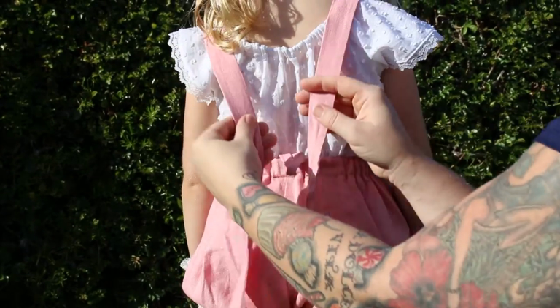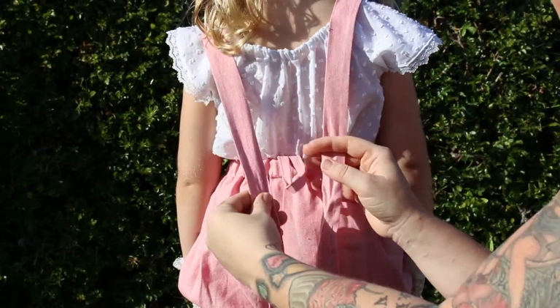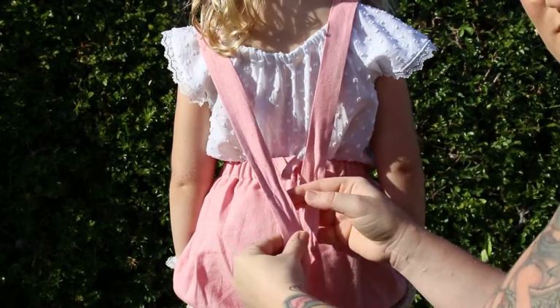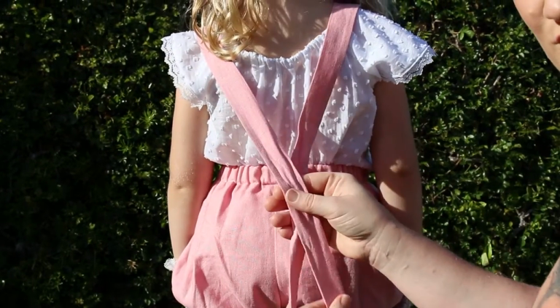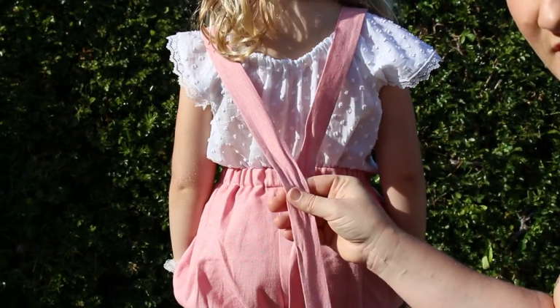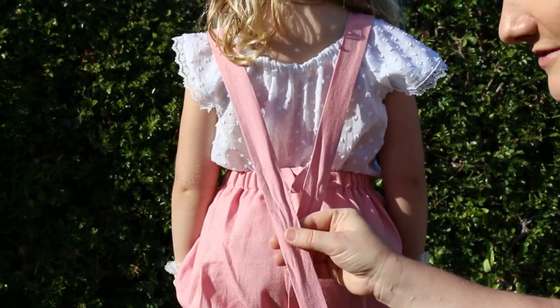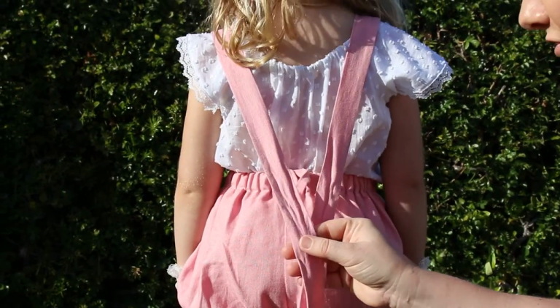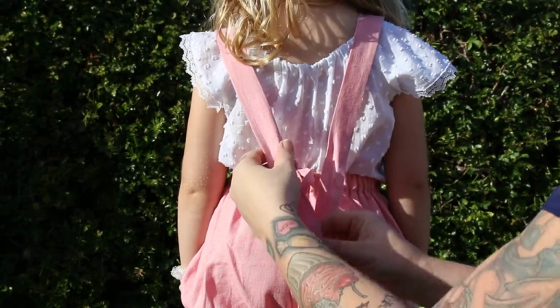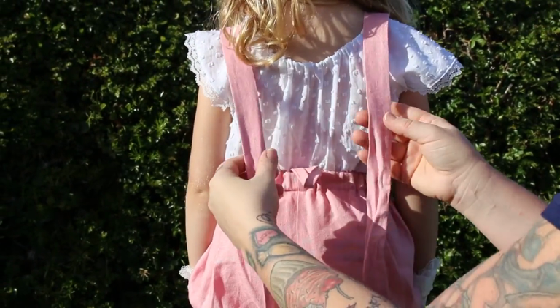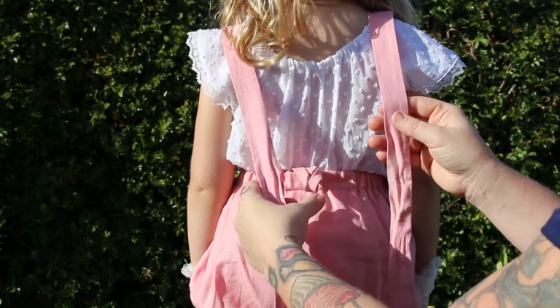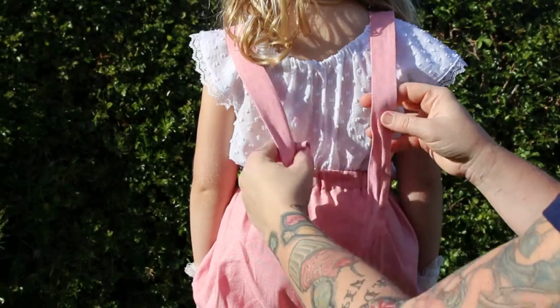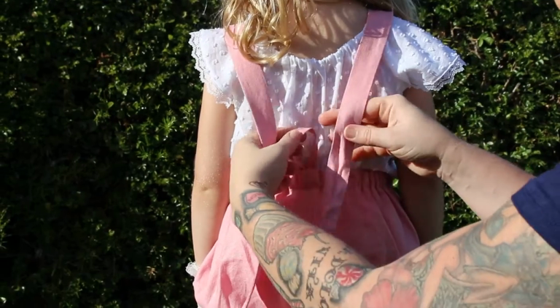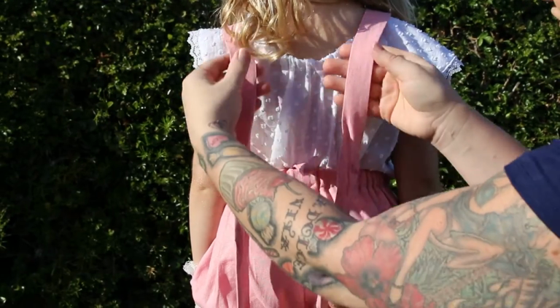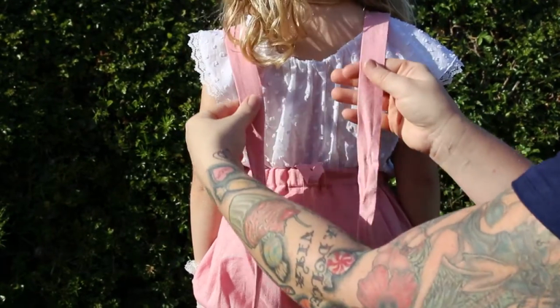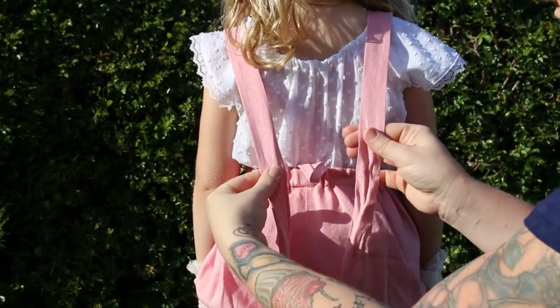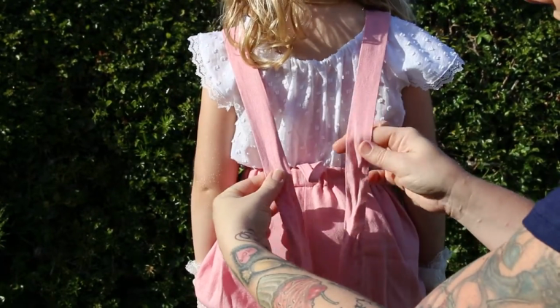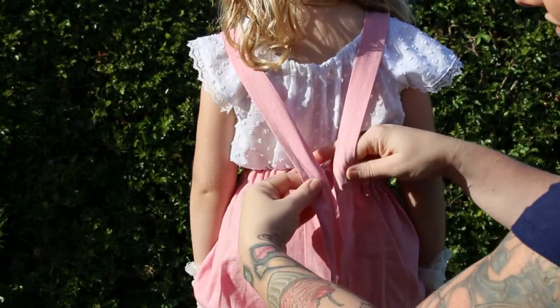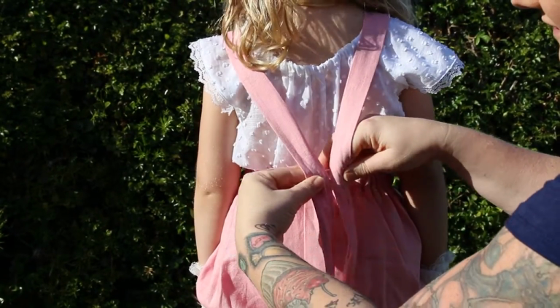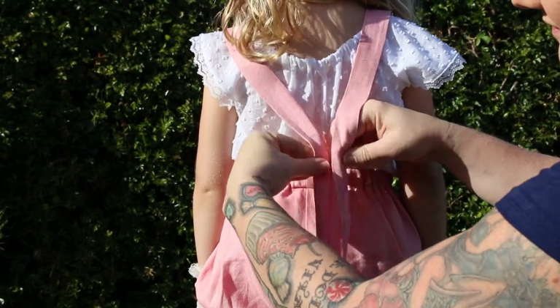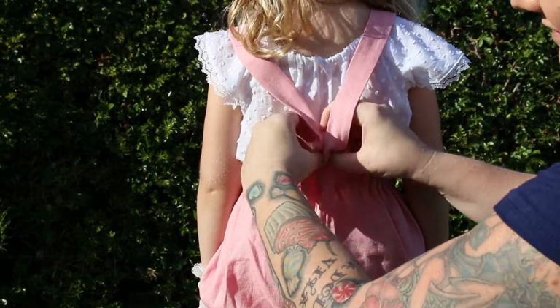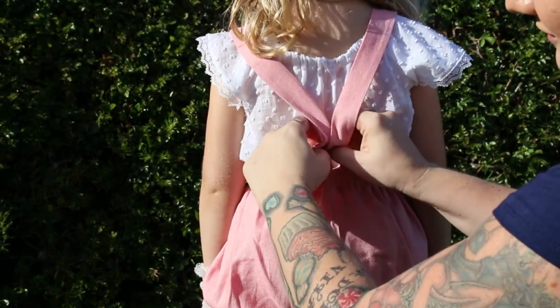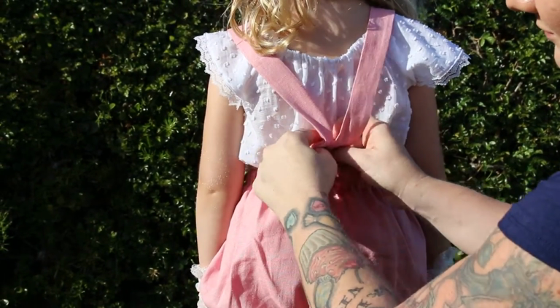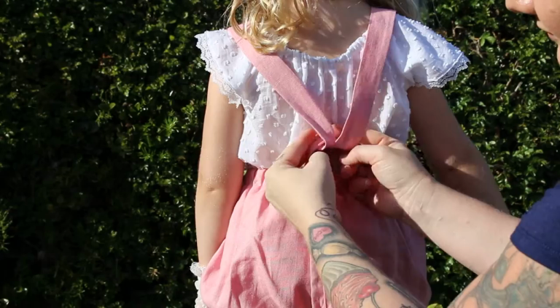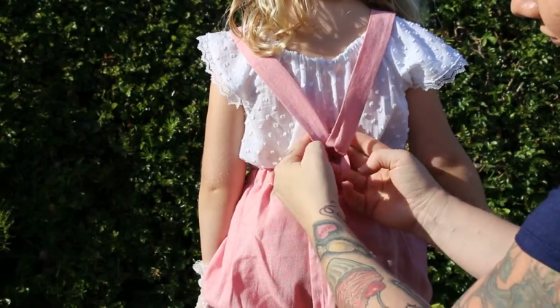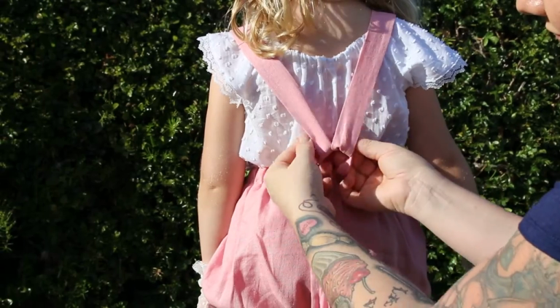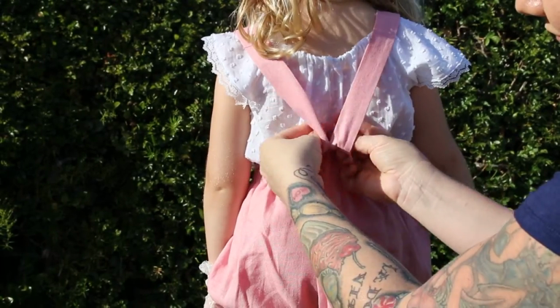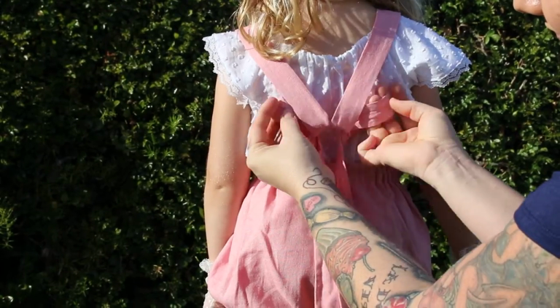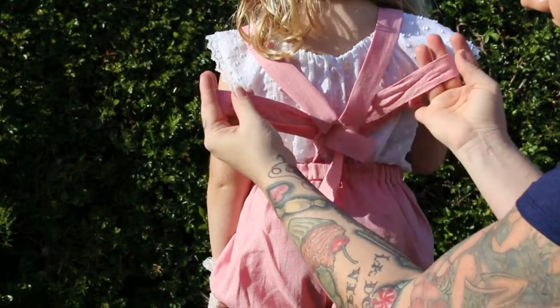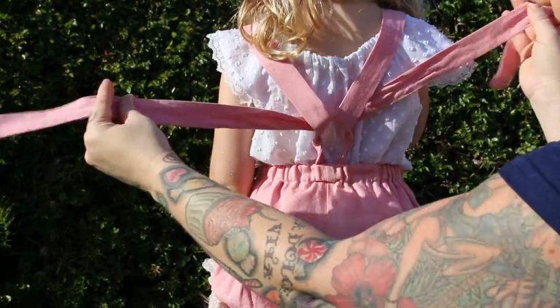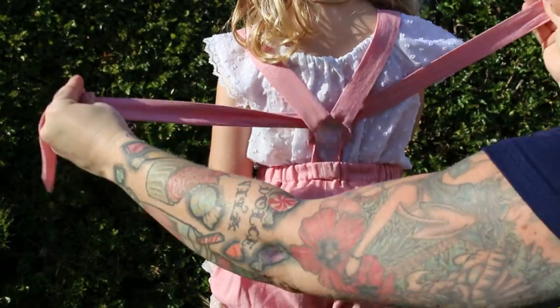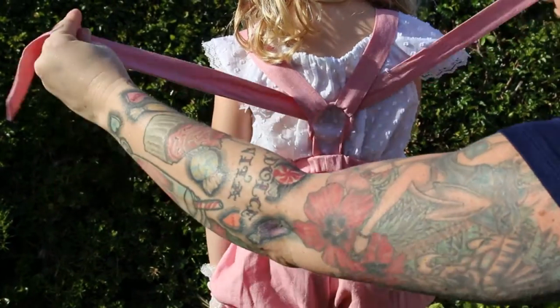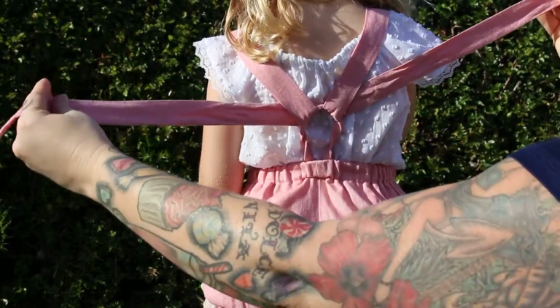This video is to show the suspender shorts bow. You're going to take both straps in the front, put them both through the loop, and pull snug.